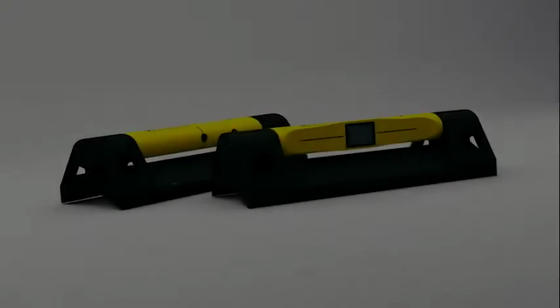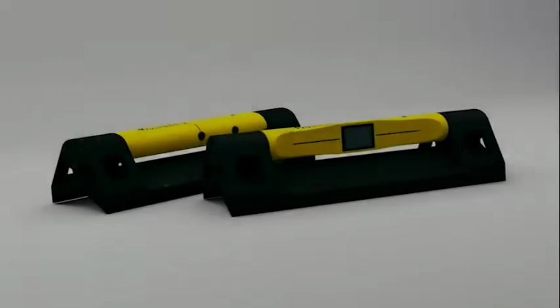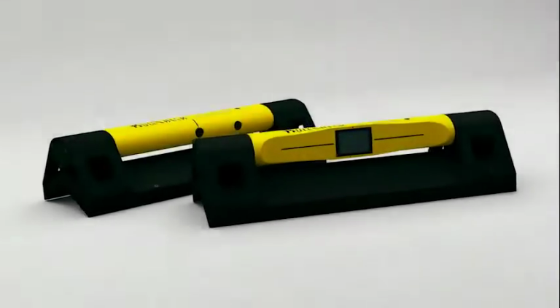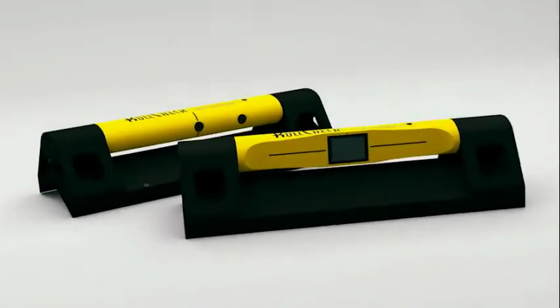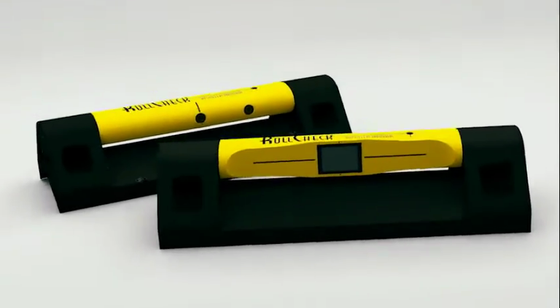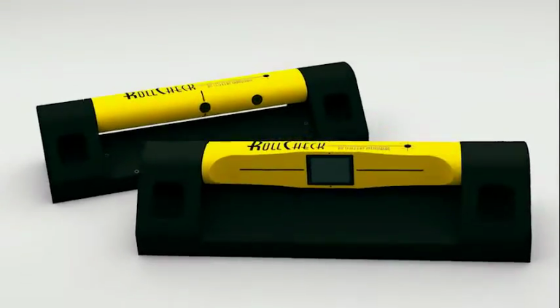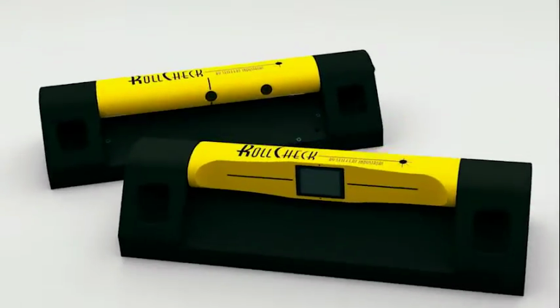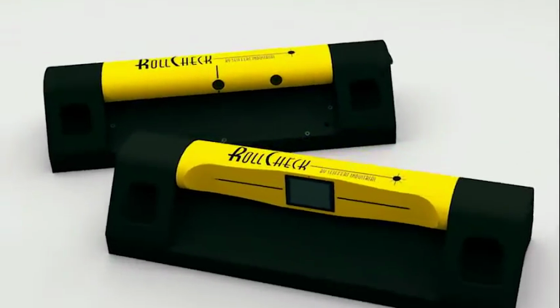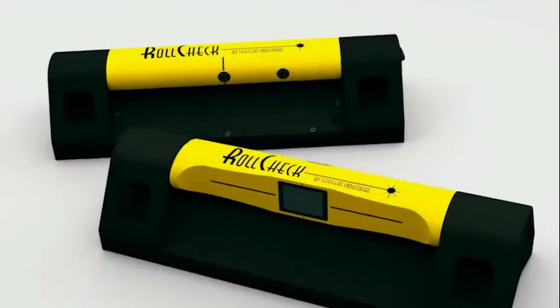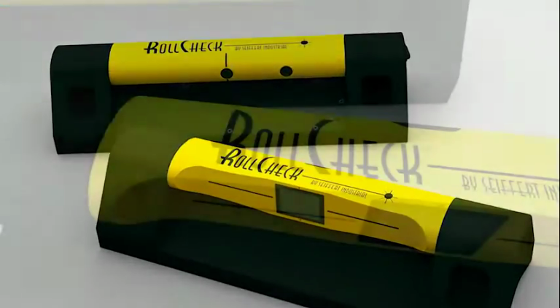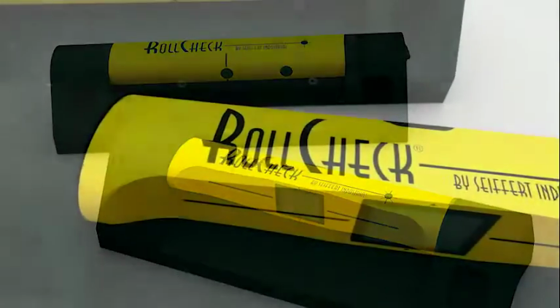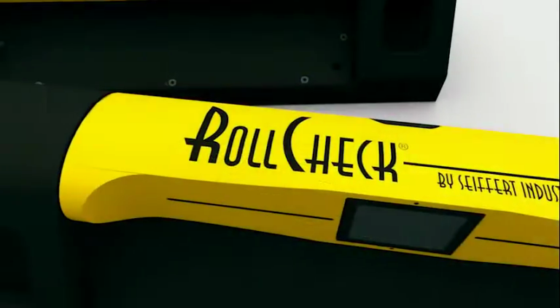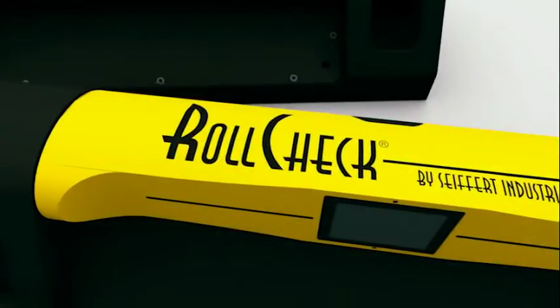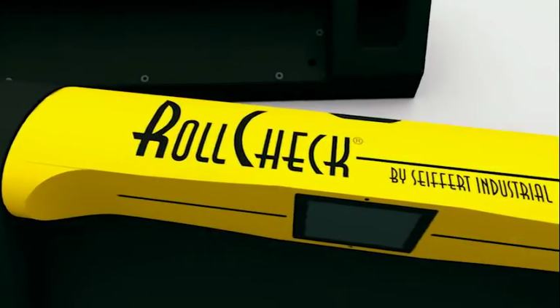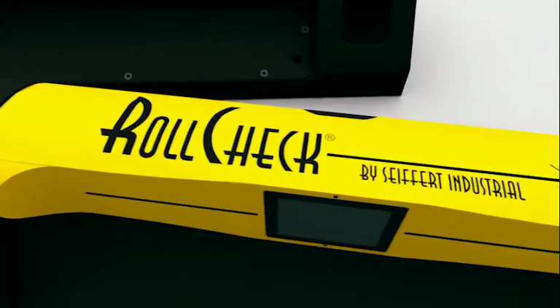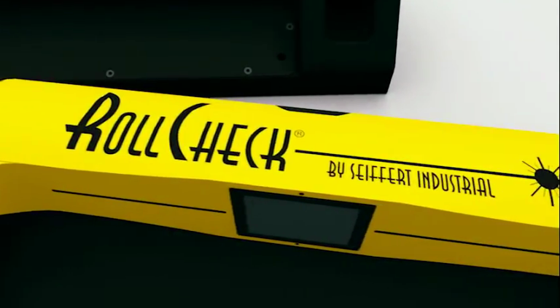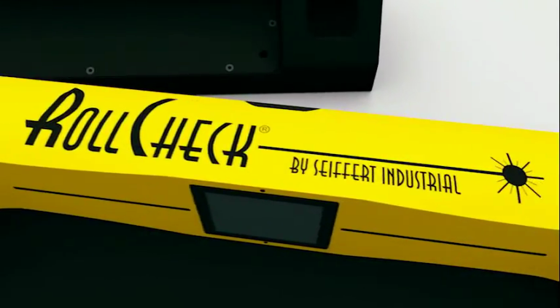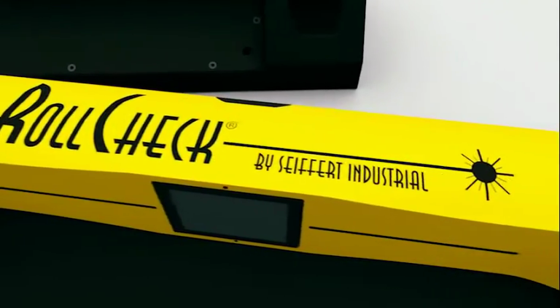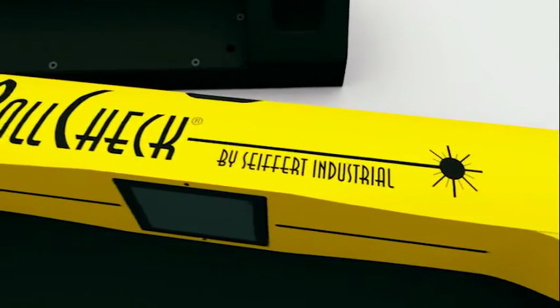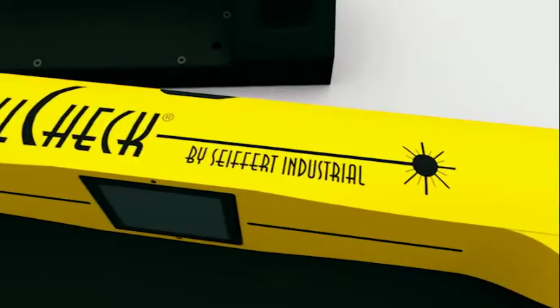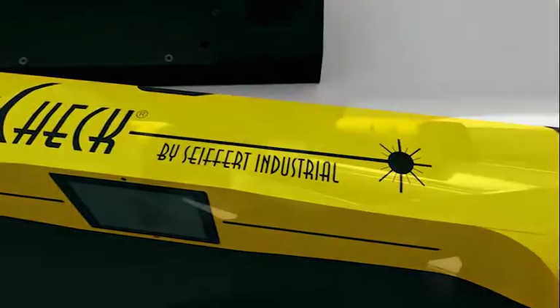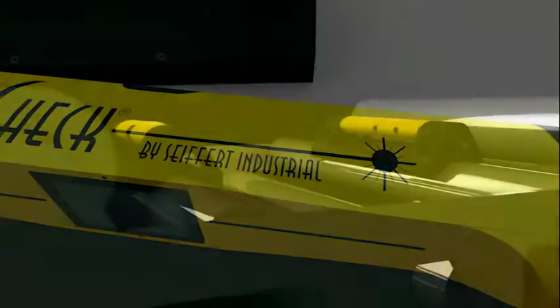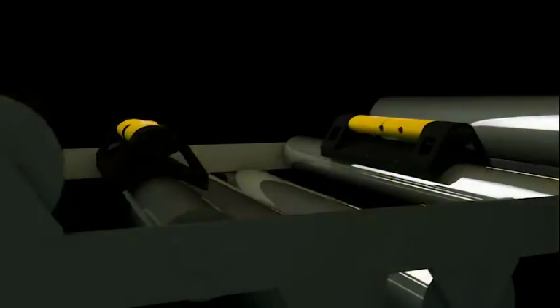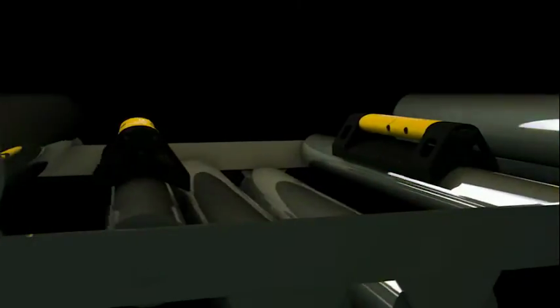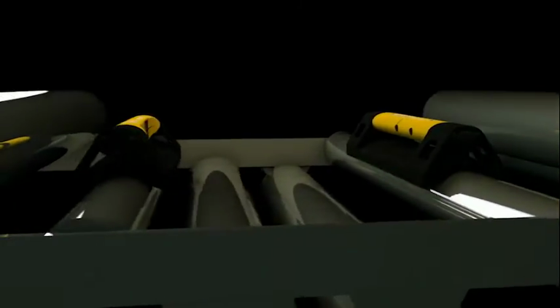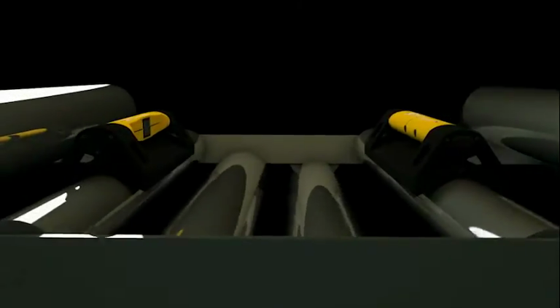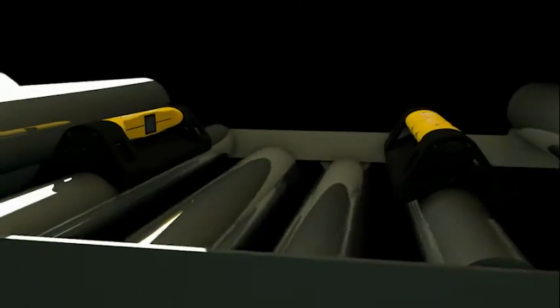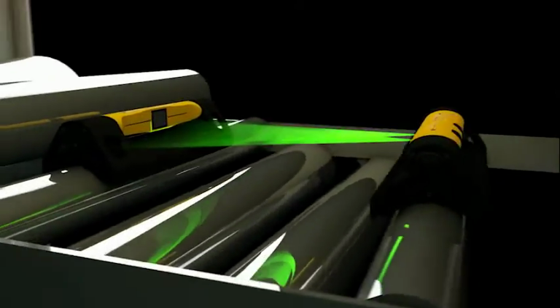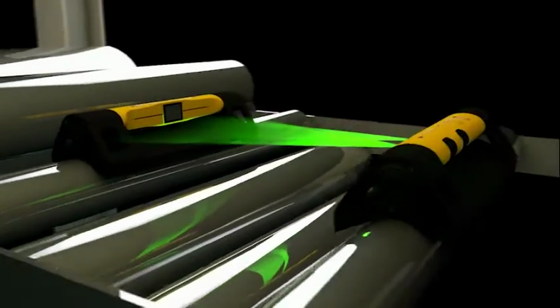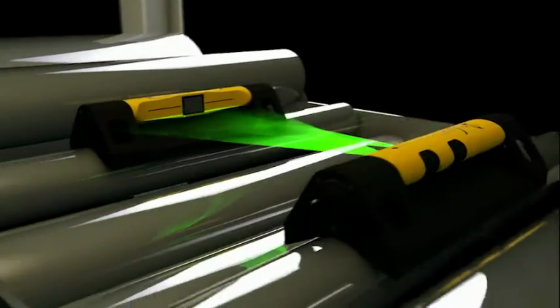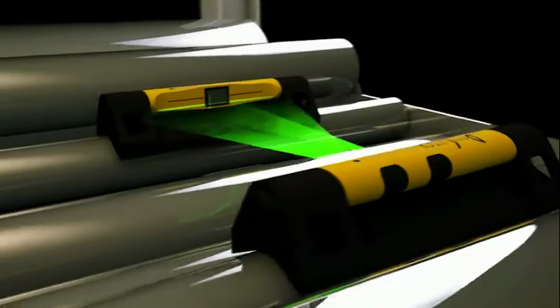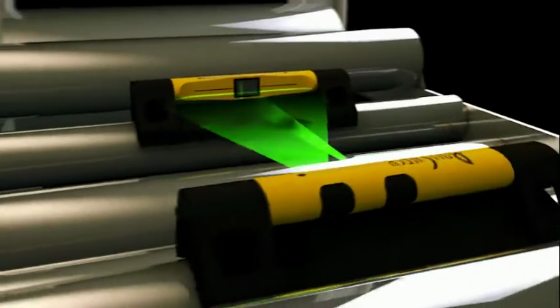Welcome to Seifert Industrial's presentation on RollCheck, the cutting-edge laser roll alignment system that the industry has been requesting for many years. RollCheck lets you quickly, yet accurately, bring into parallel alignment two or more adjacent rolls.